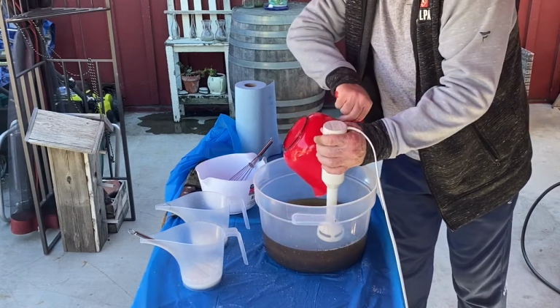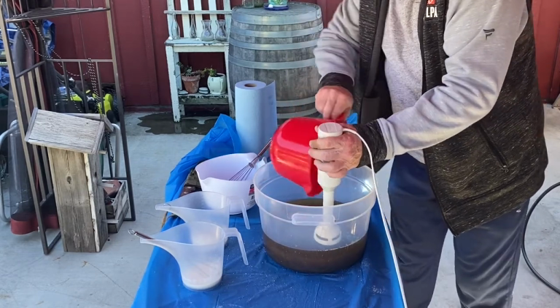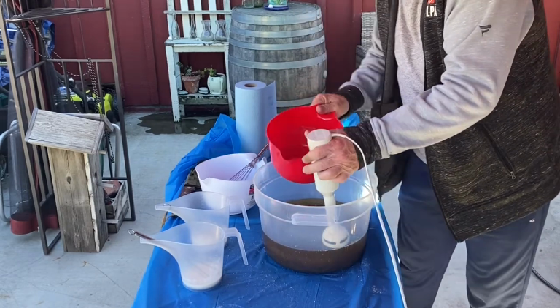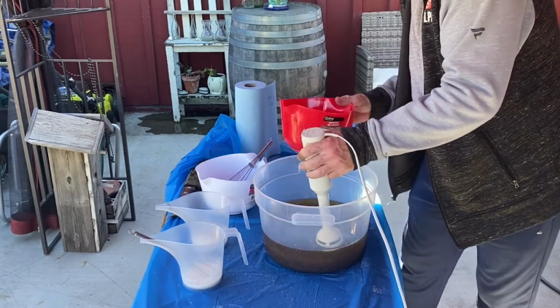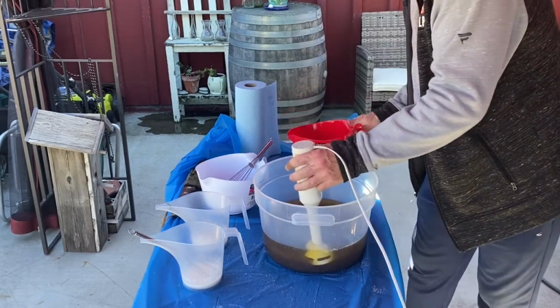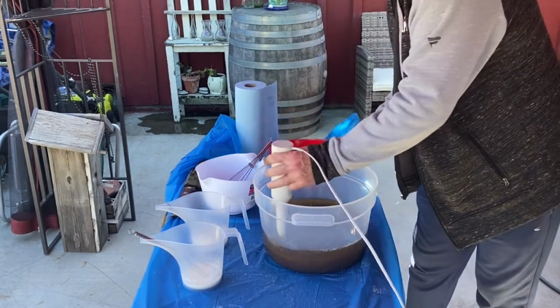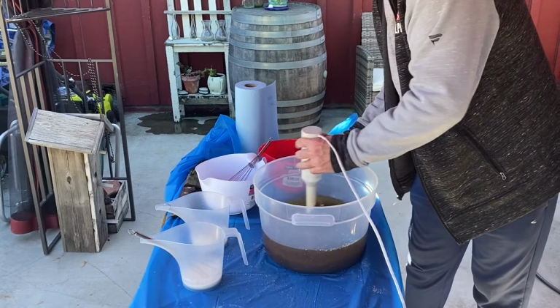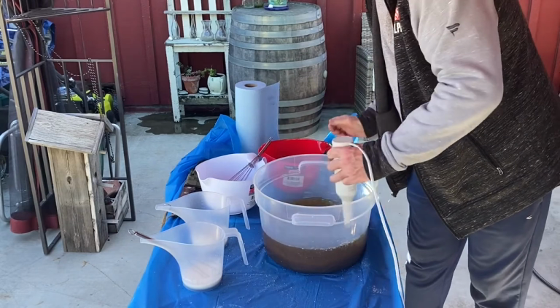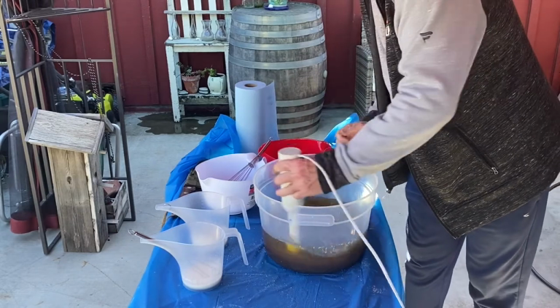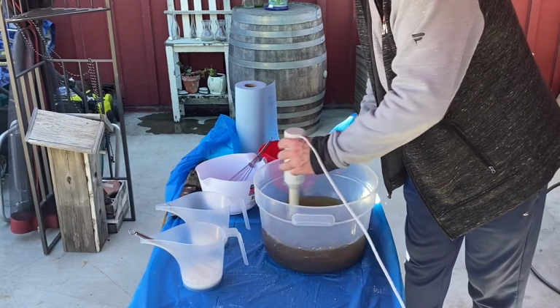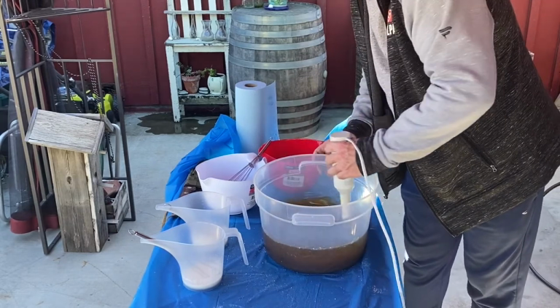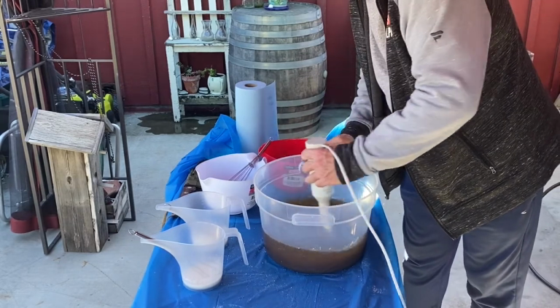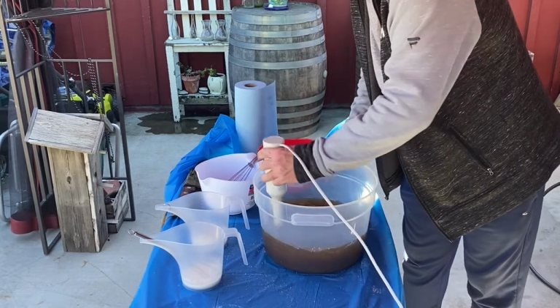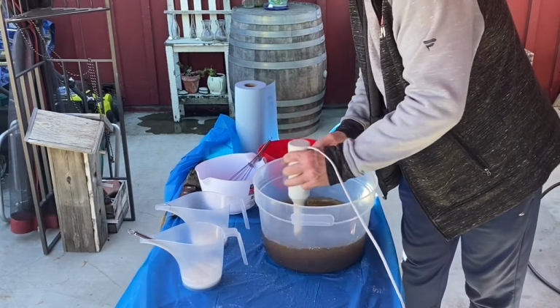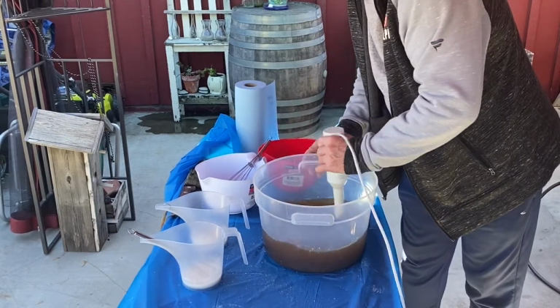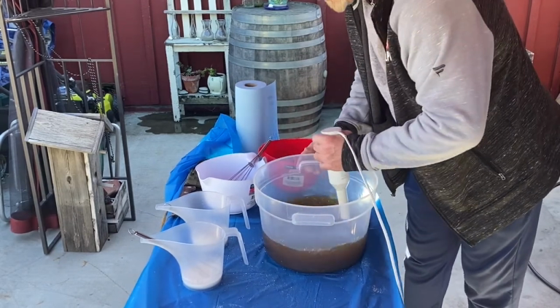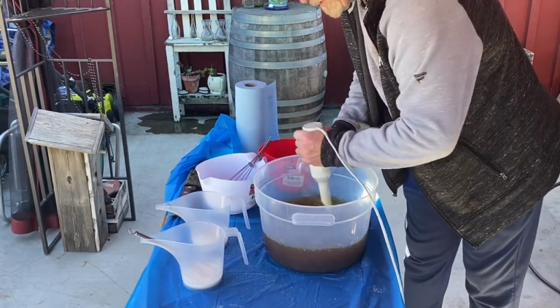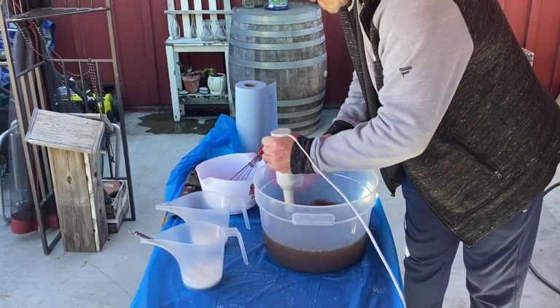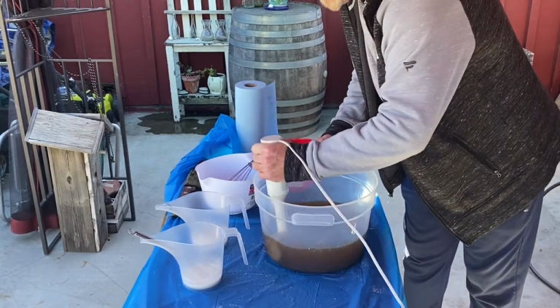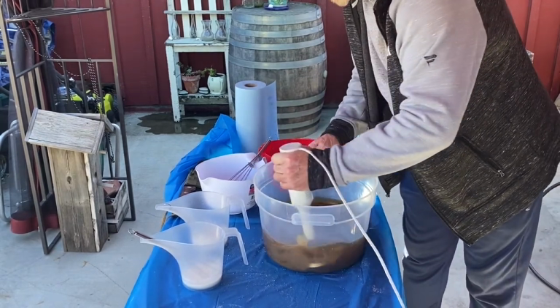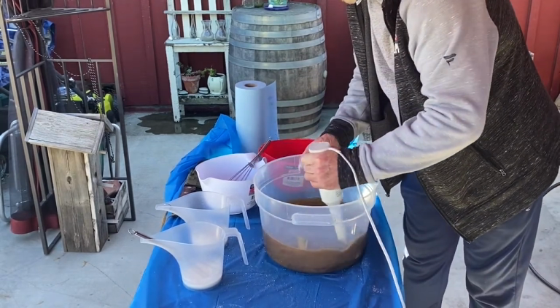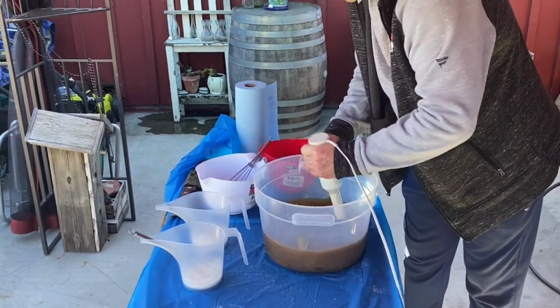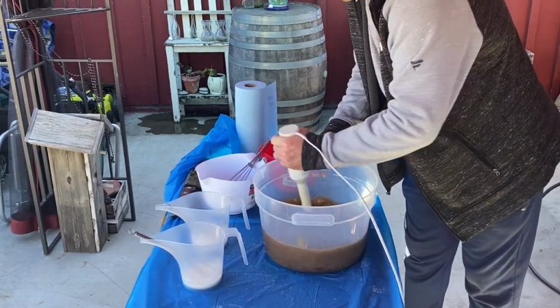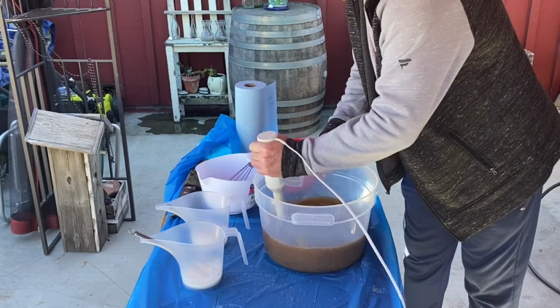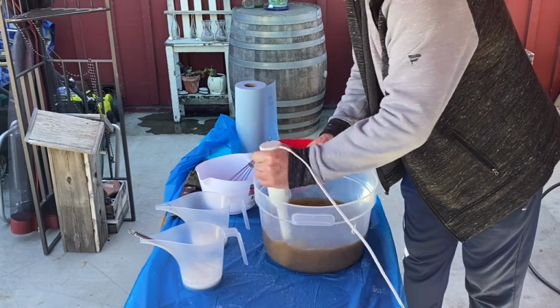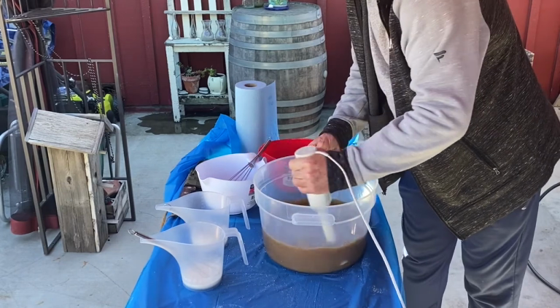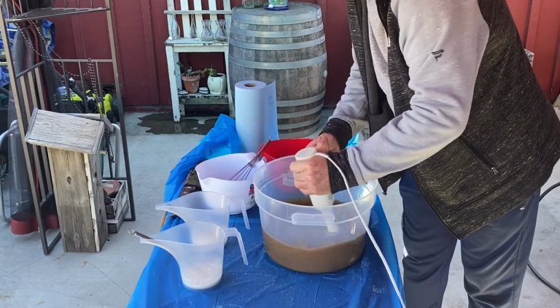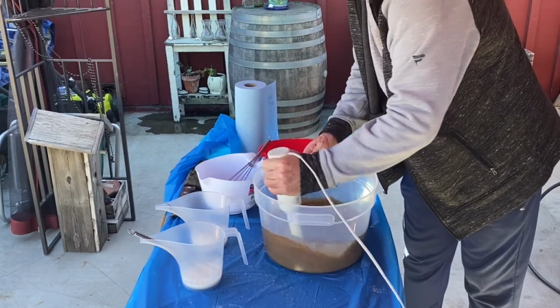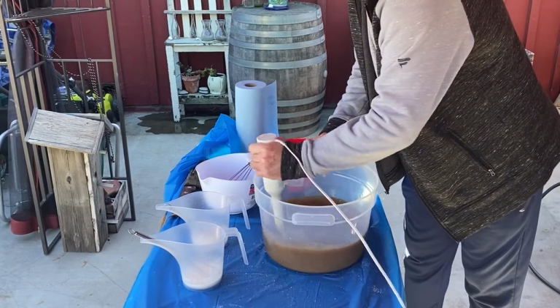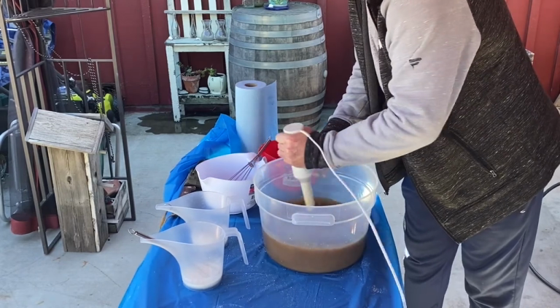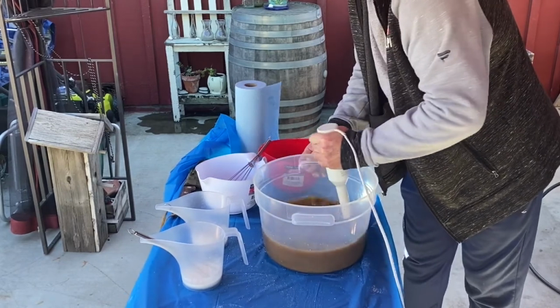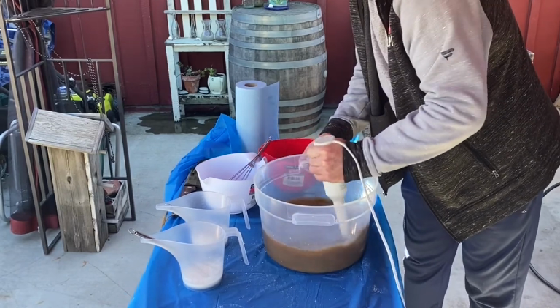We then mix our beer solution with our oils, which are olive oil and coconut oil, and we bring it to a very light trace.